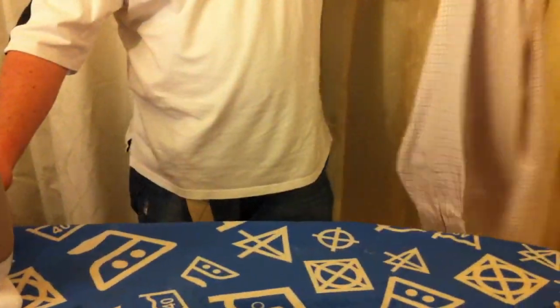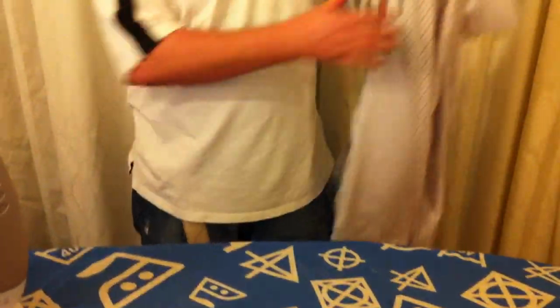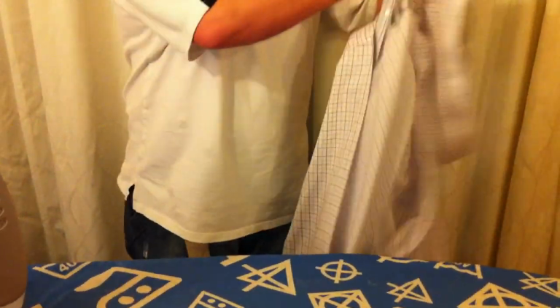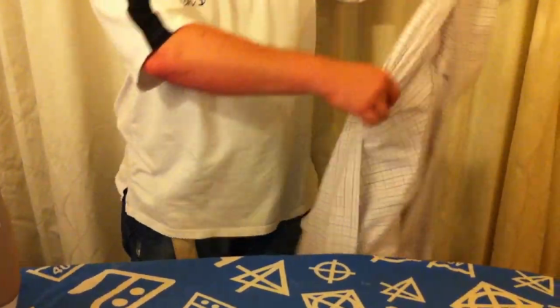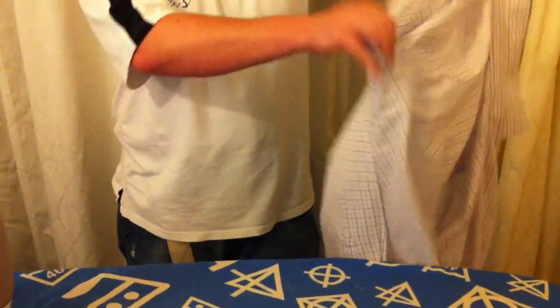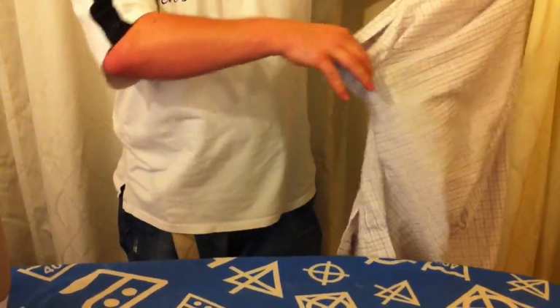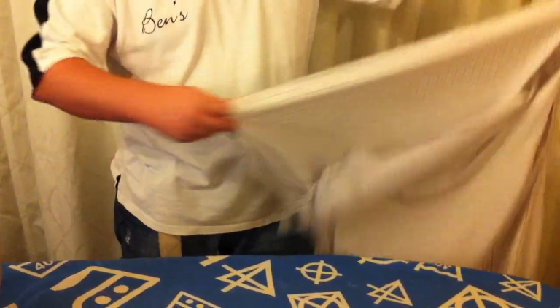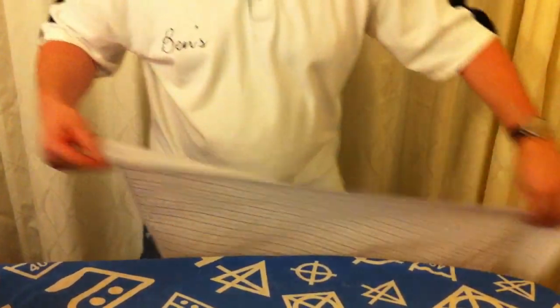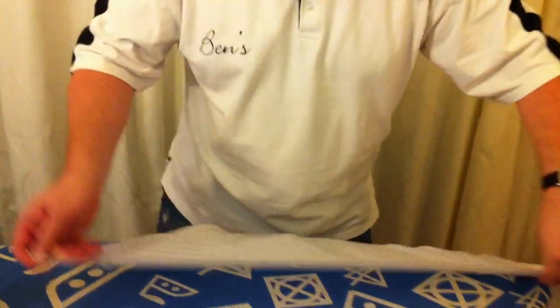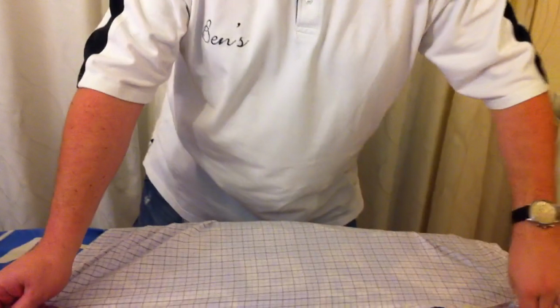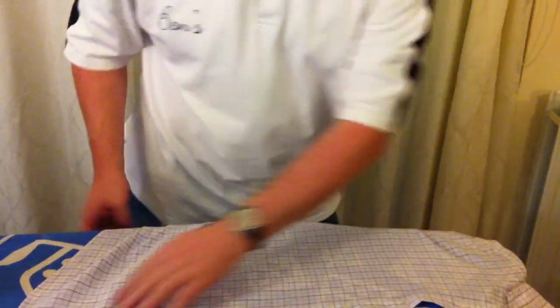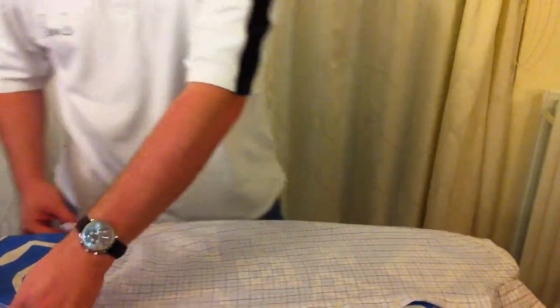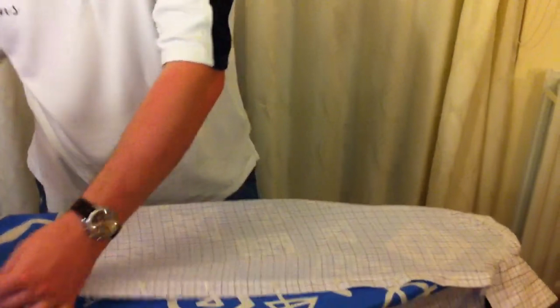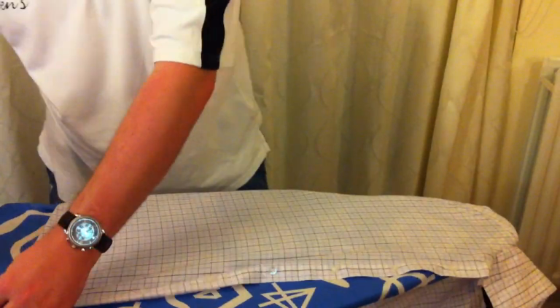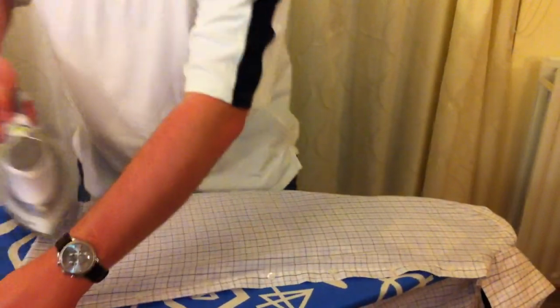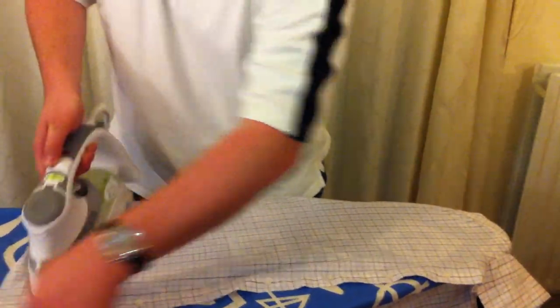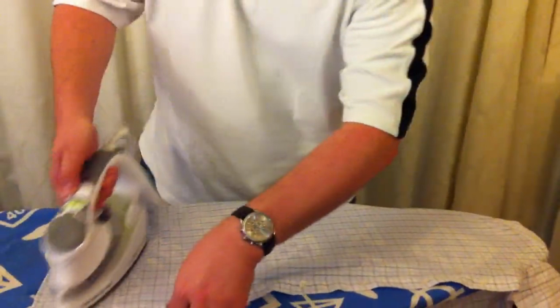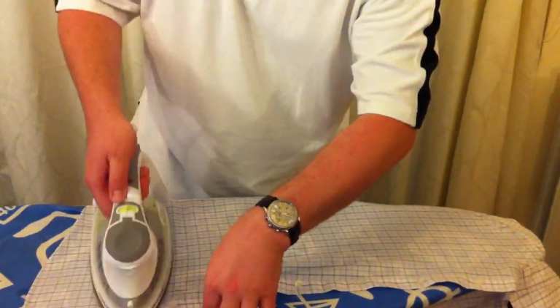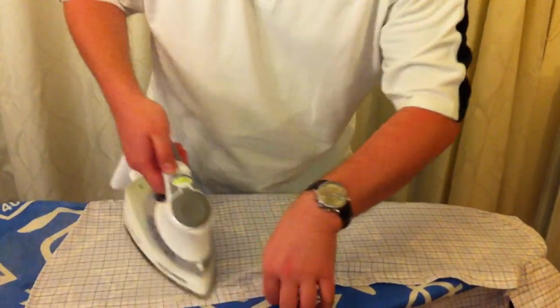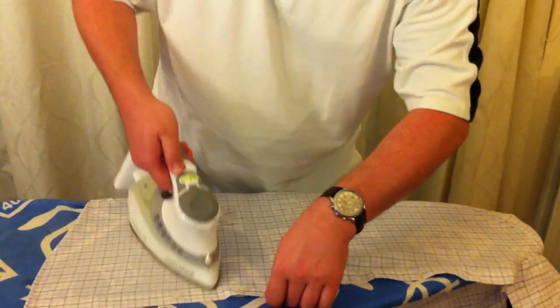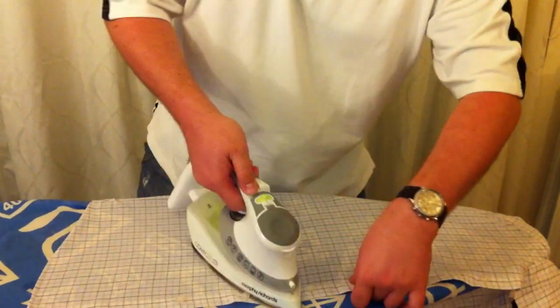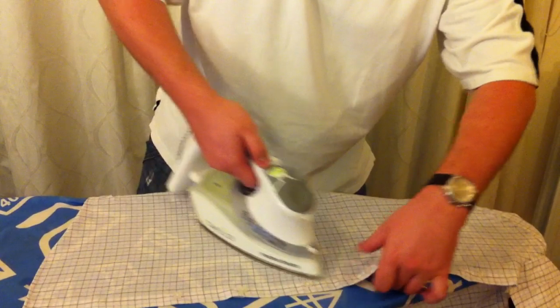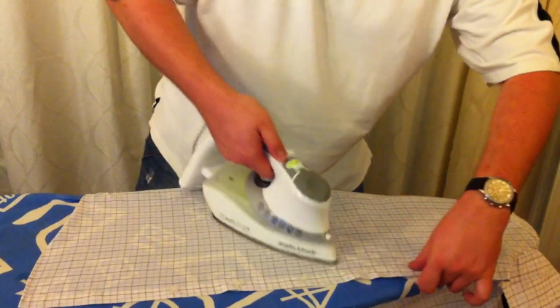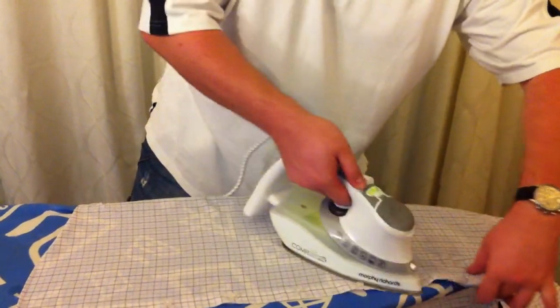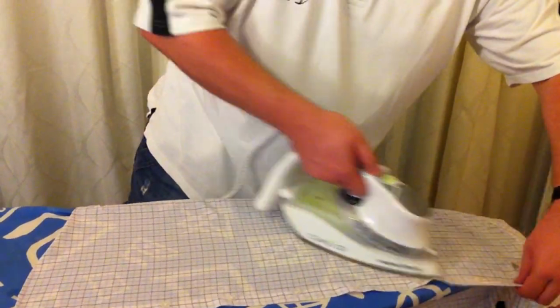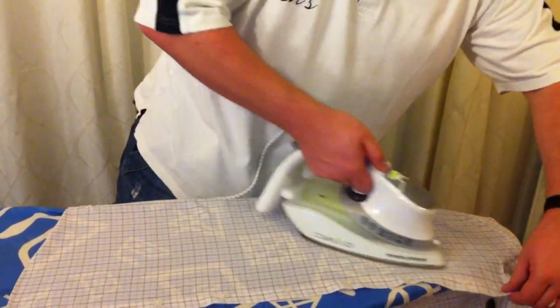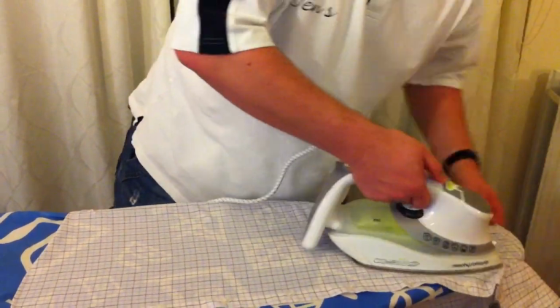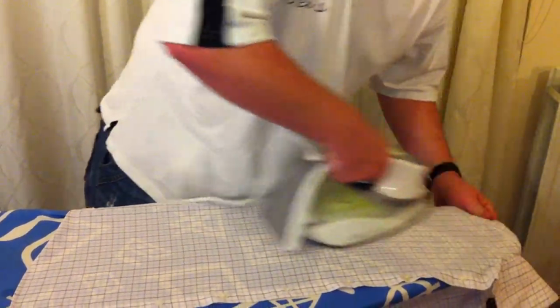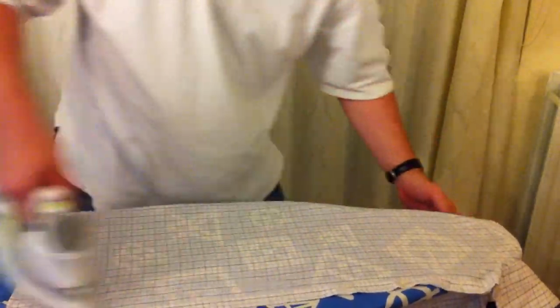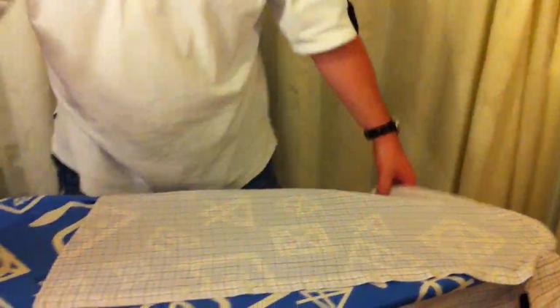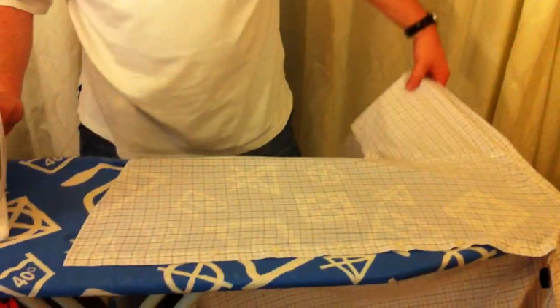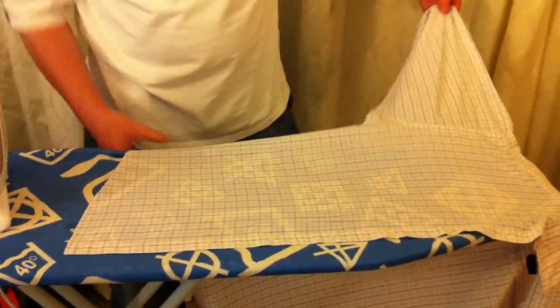Now we're going to move on to the front body of the shirt. Start with the side with the buttons because you're going to have to zoom in and out of all of those. I would always say give it a blast of steam between each button — that's the front sorted.